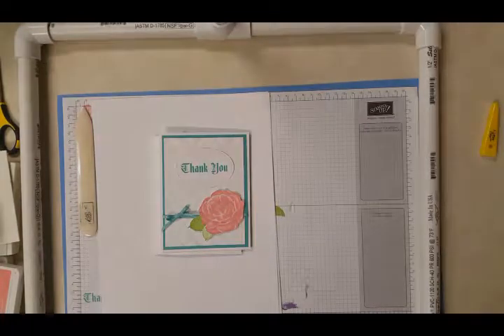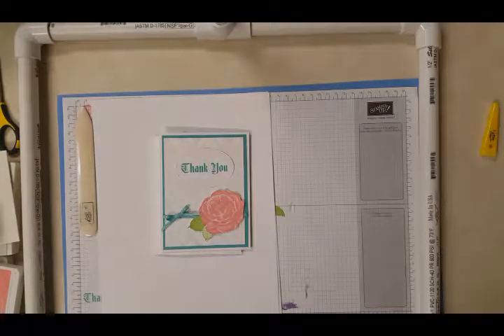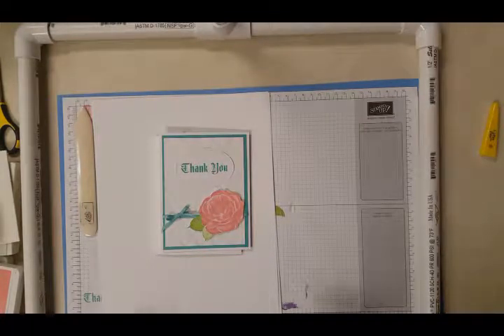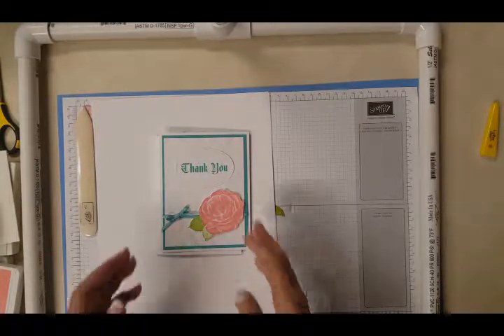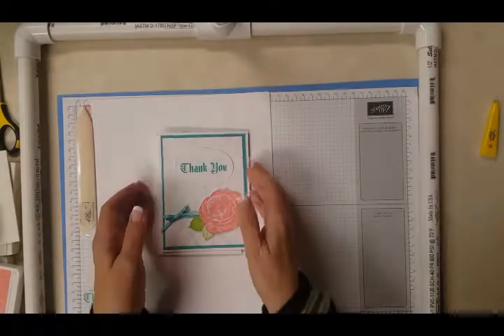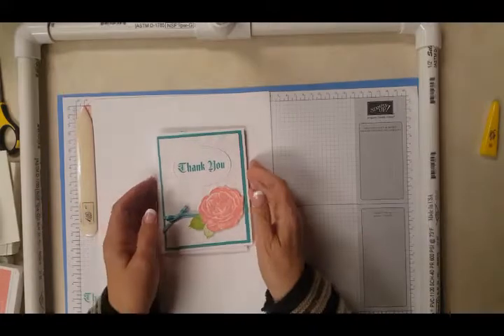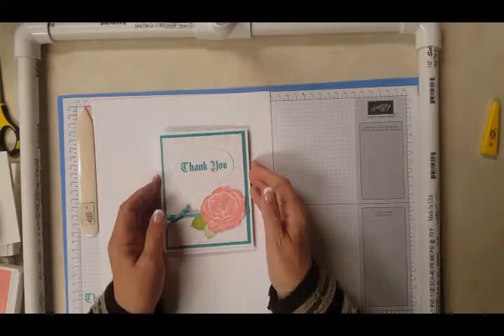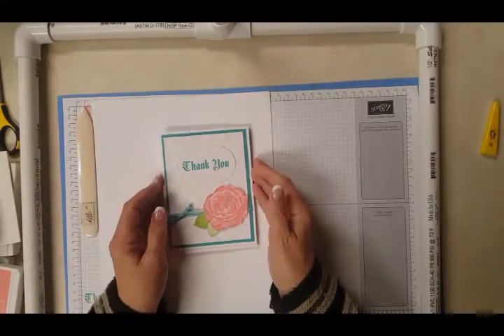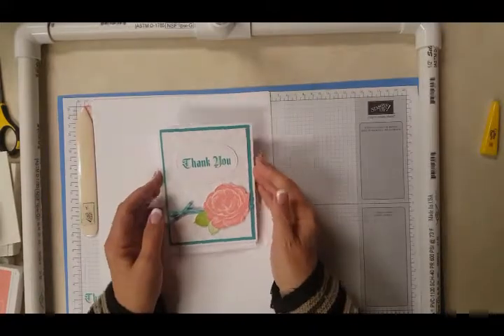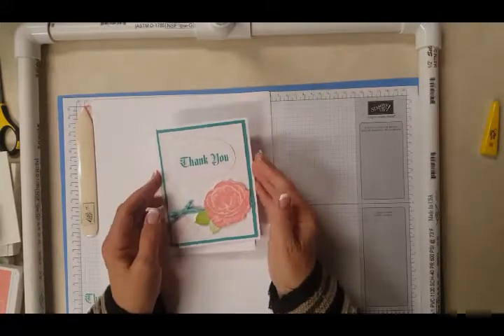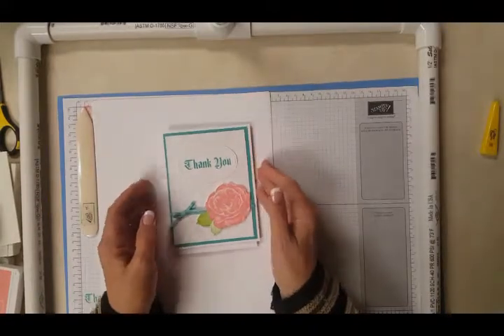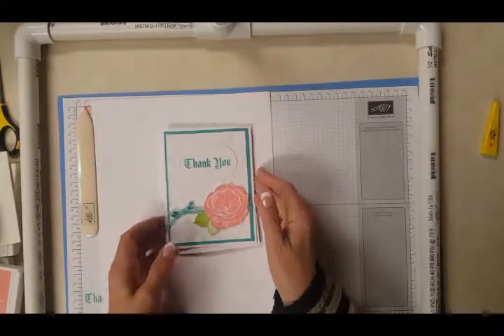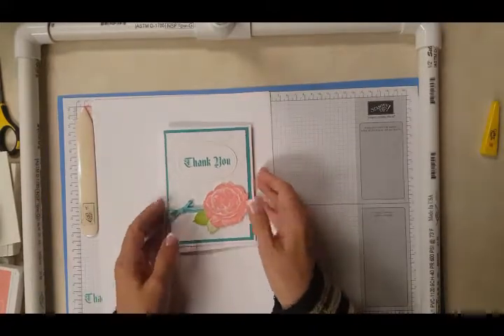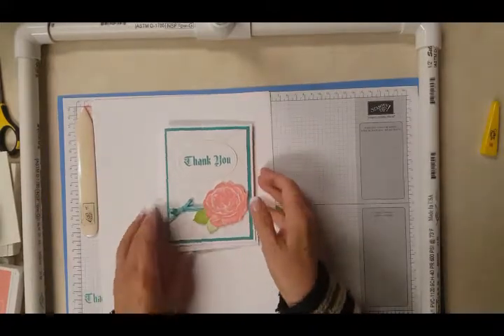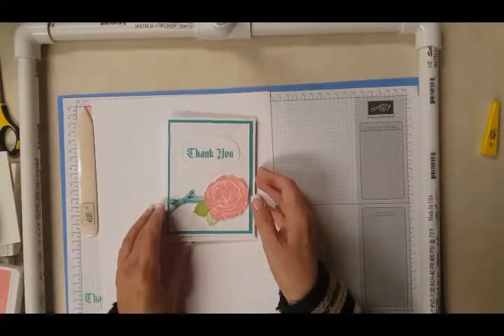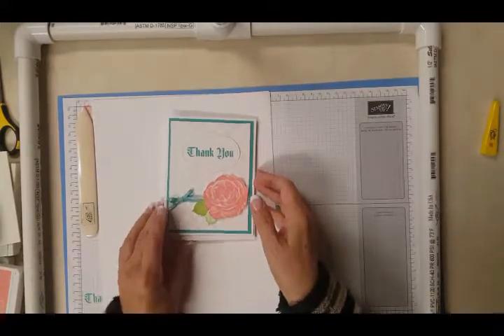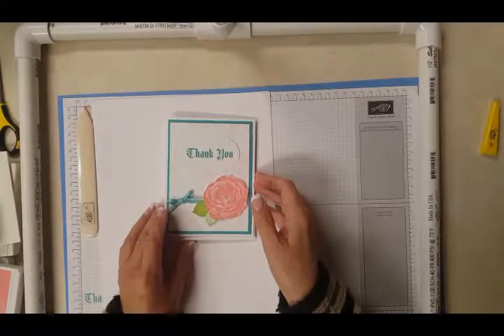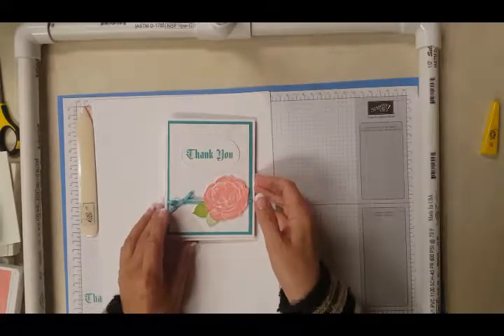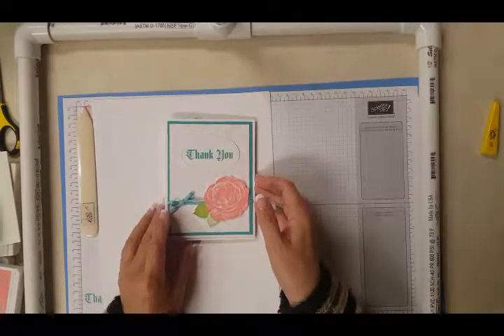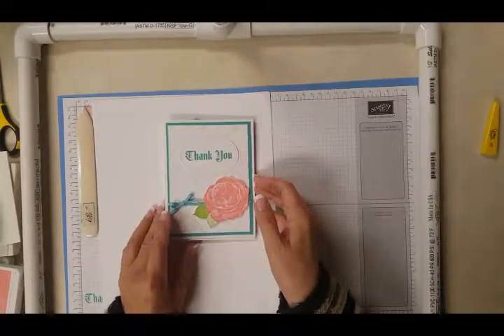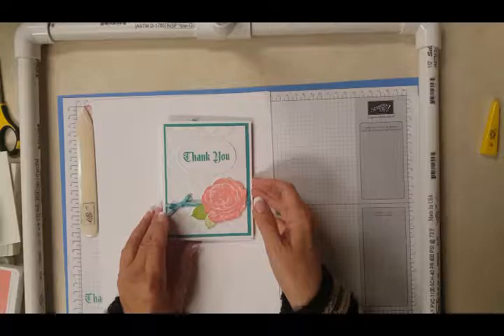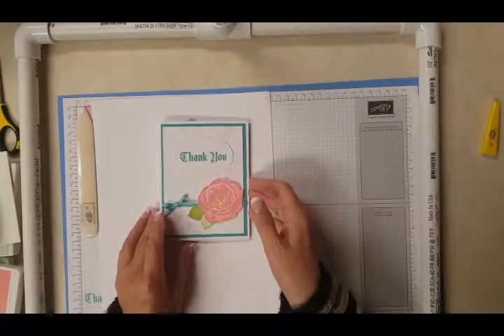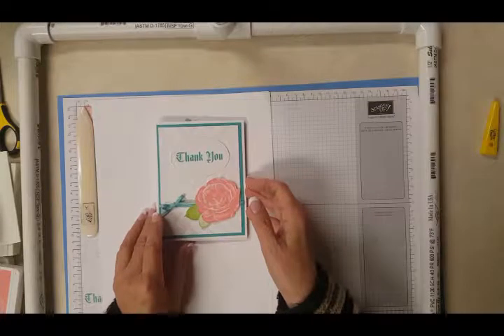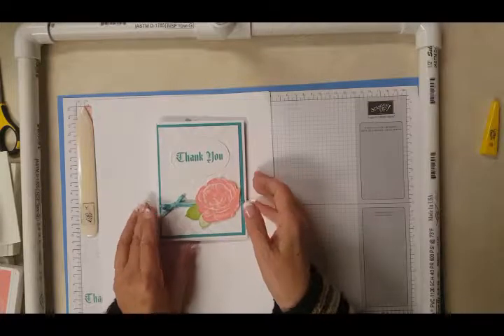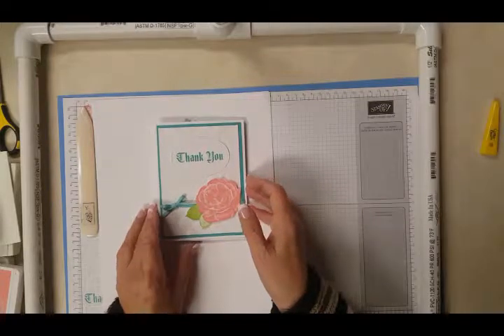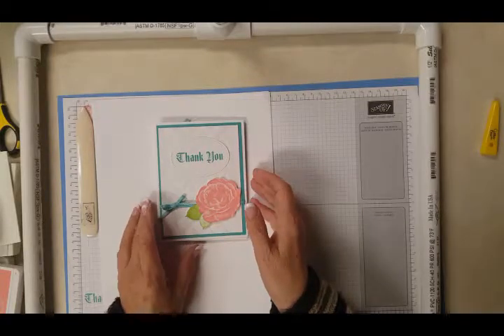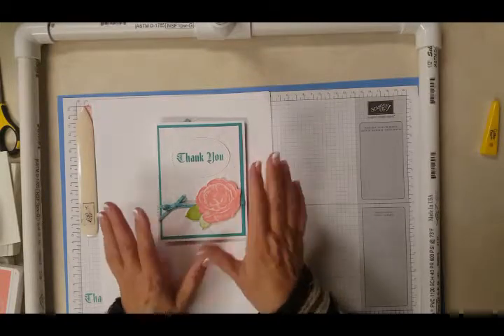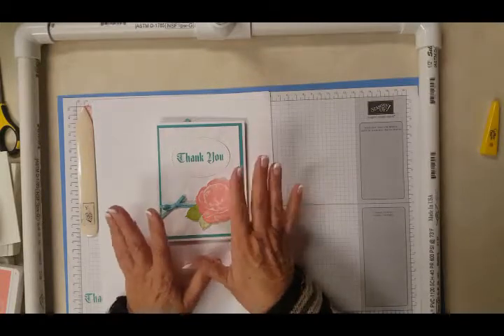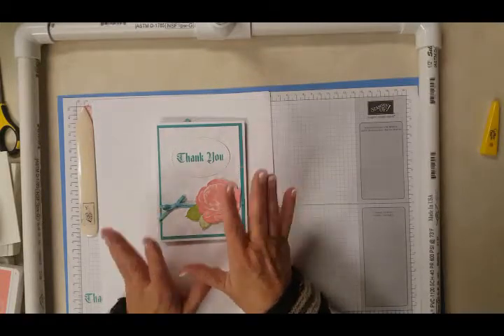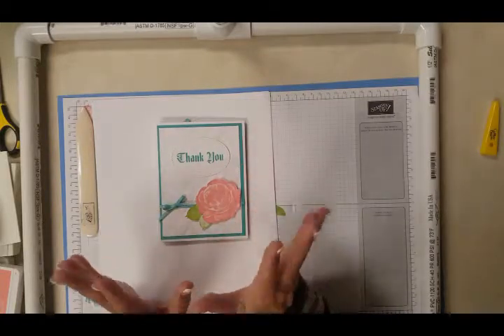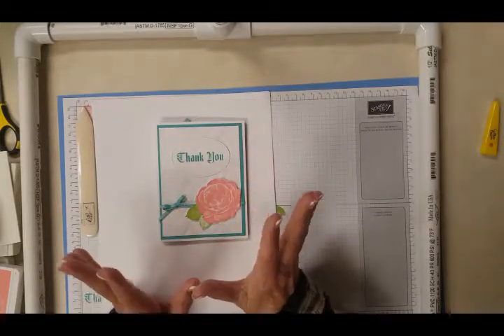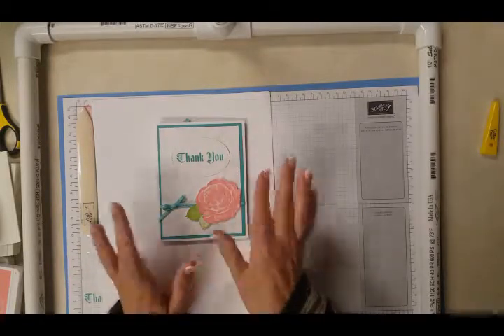Hey Stampers, I'm Gail Davenport. This is the card I want to share with you today. I'm an independent demonstrator from Stampin' Up! and I have been enjoying my time with this company and their products. They are fantastic.